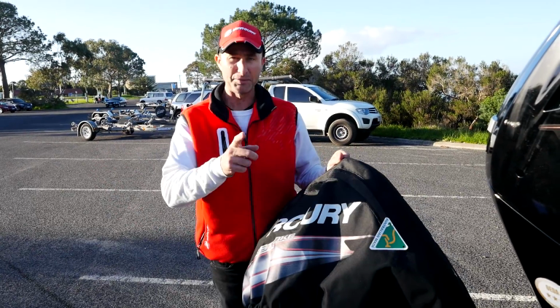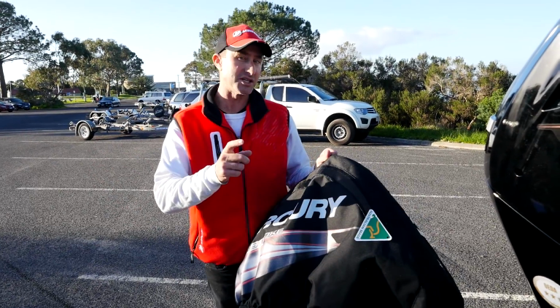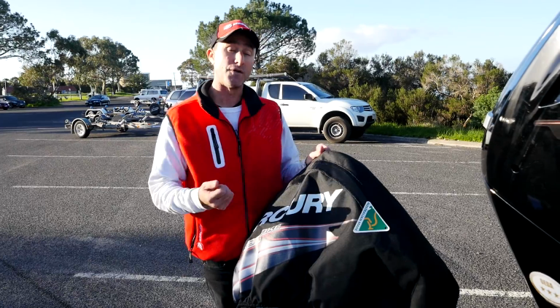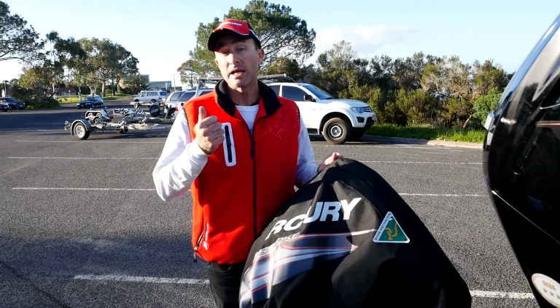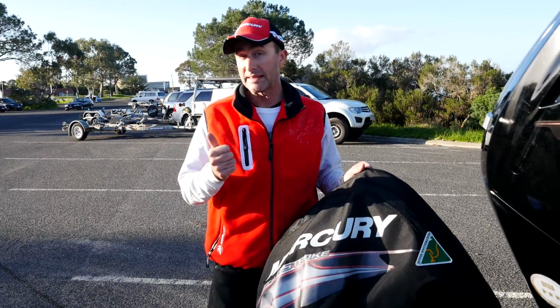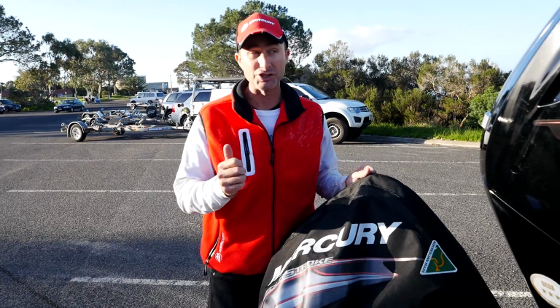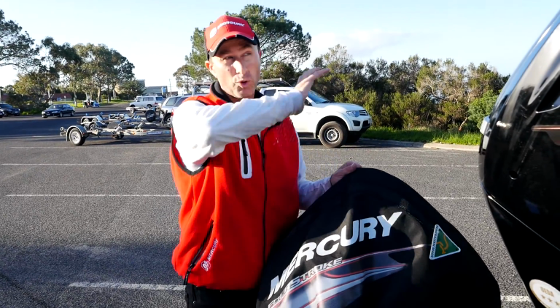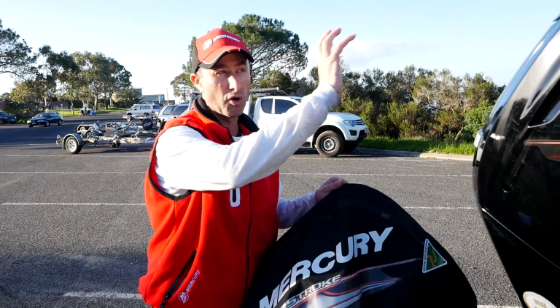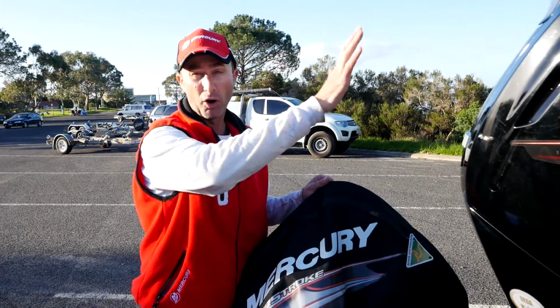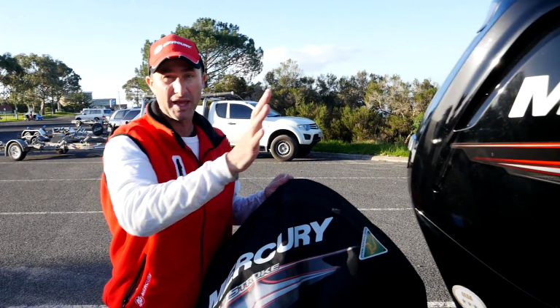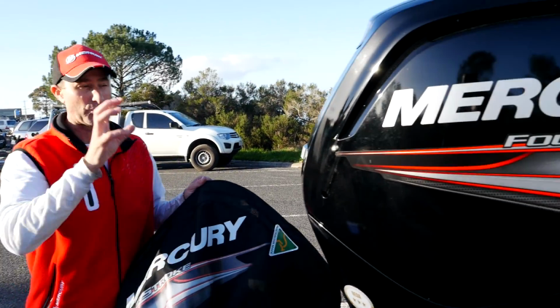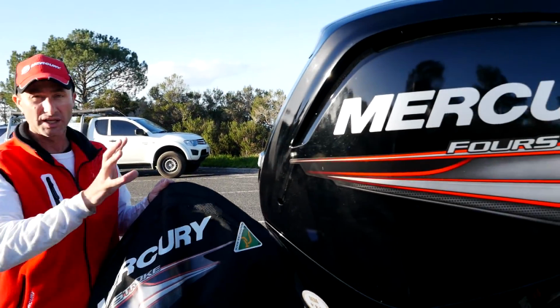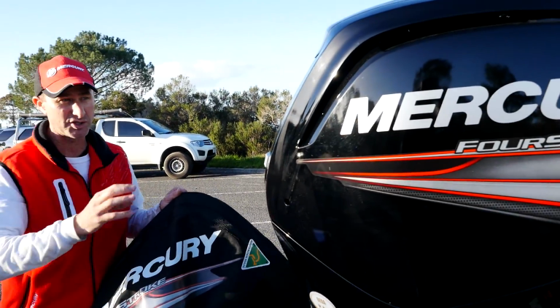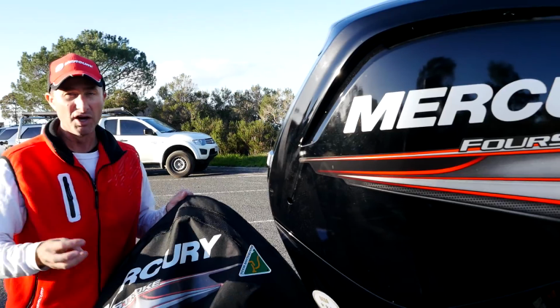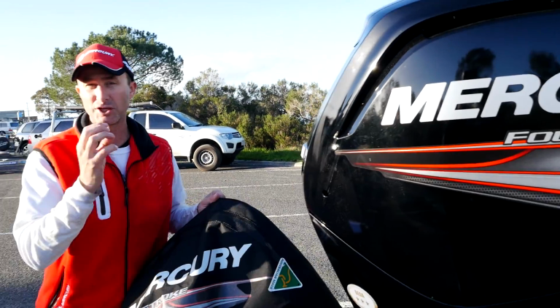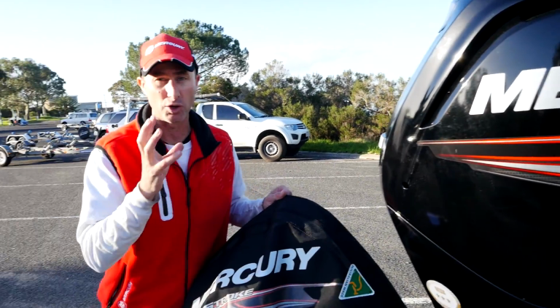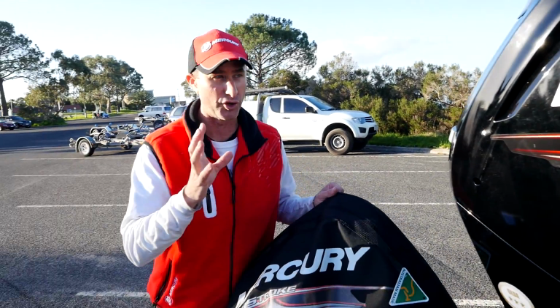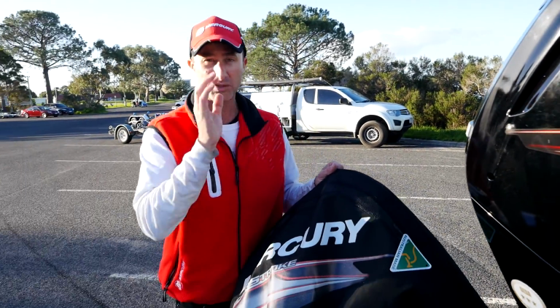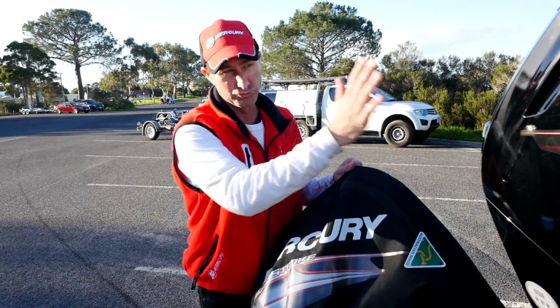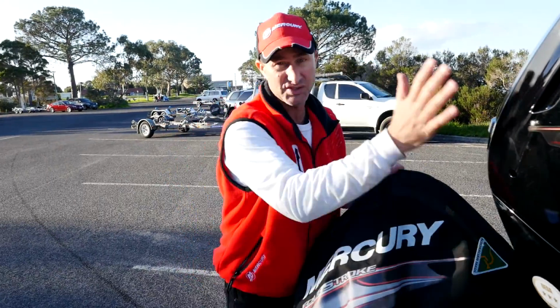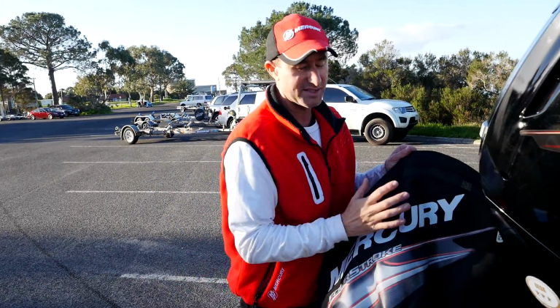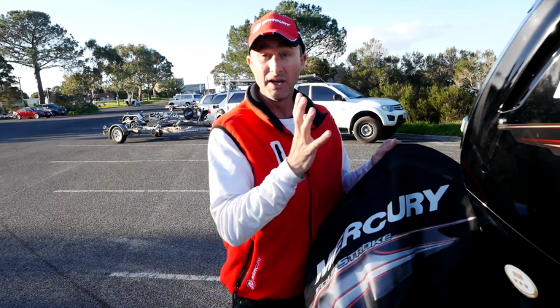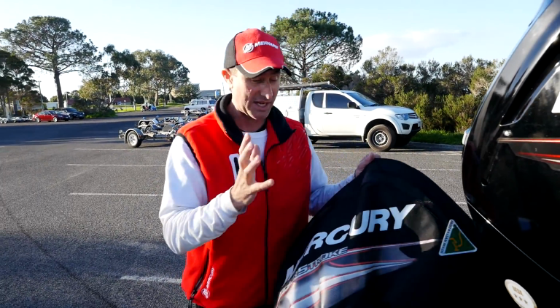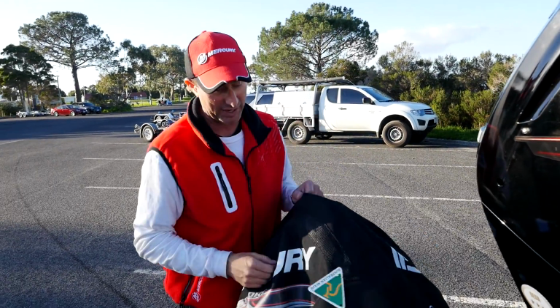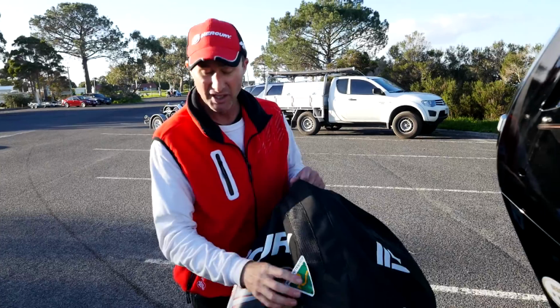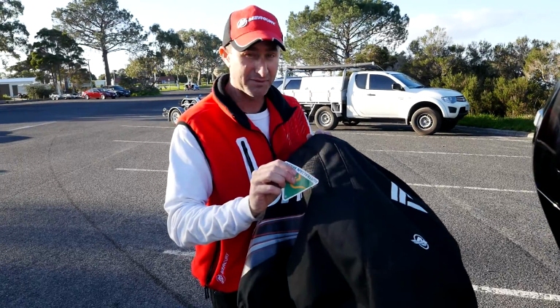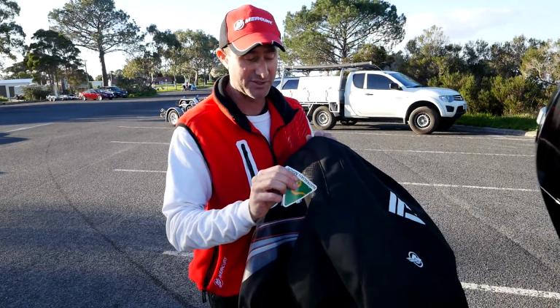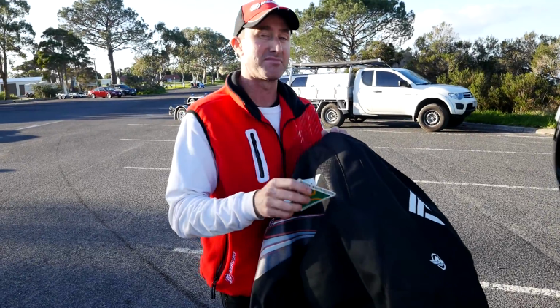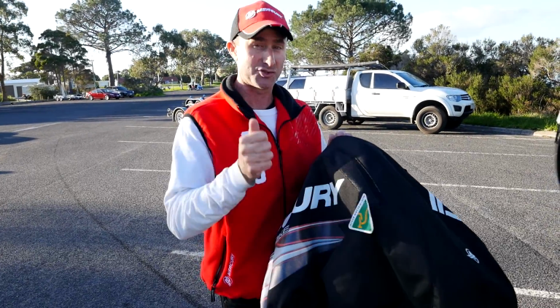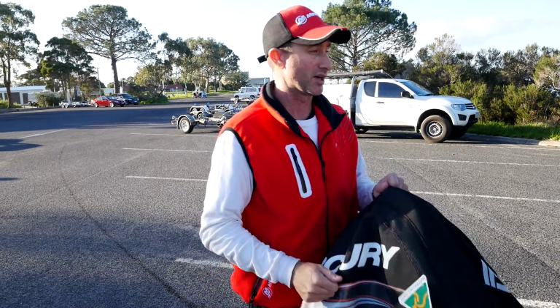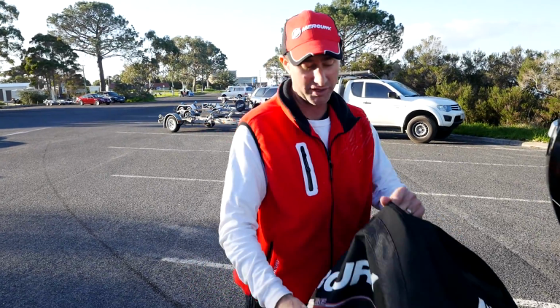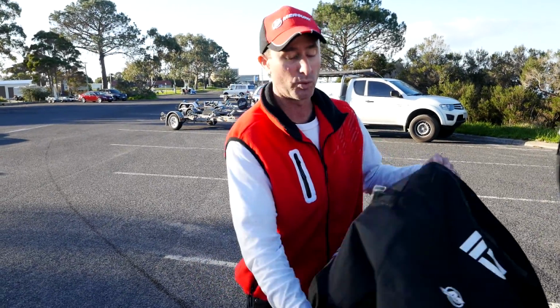A couple of things you need to do first. Clean the engine — get all grime off the engine. We want it as clean as possible. Obviously, no salt and dirt, because that will rub inside this cover and potentially scratch it. I love the fact these are Australian-made, Australian products — you know they're going to work well.